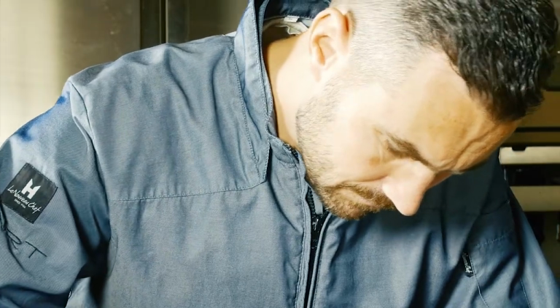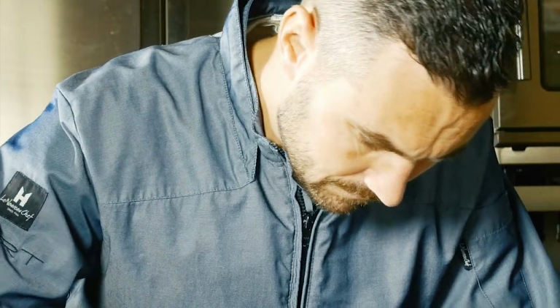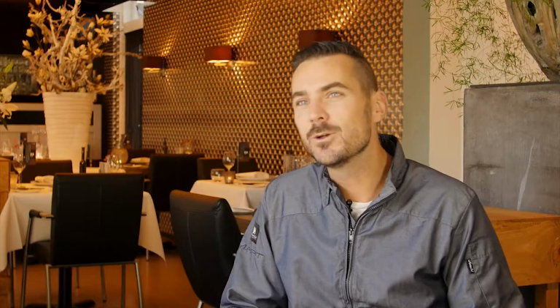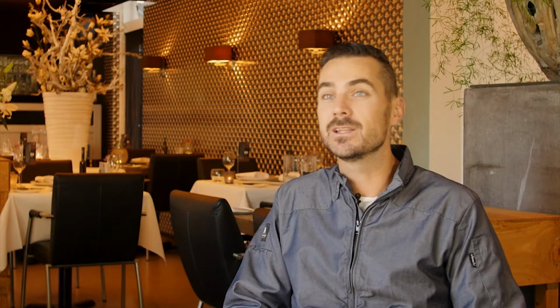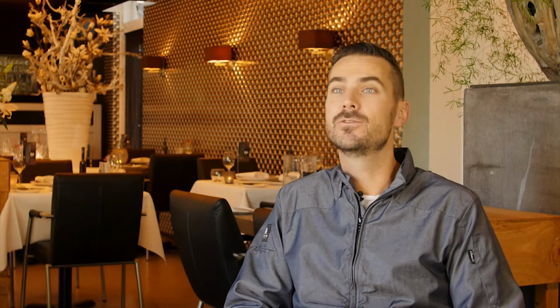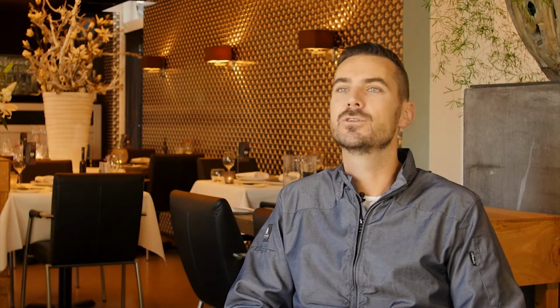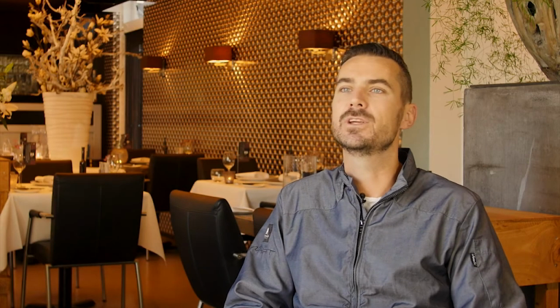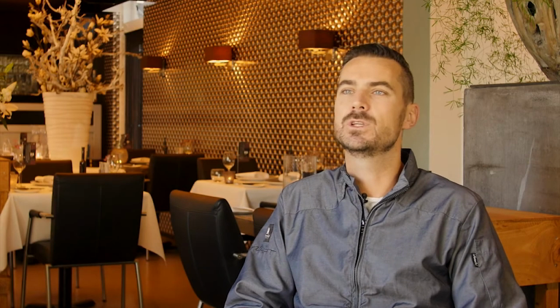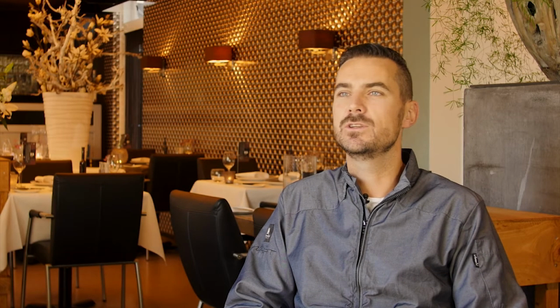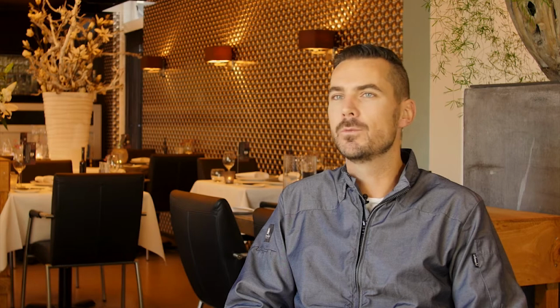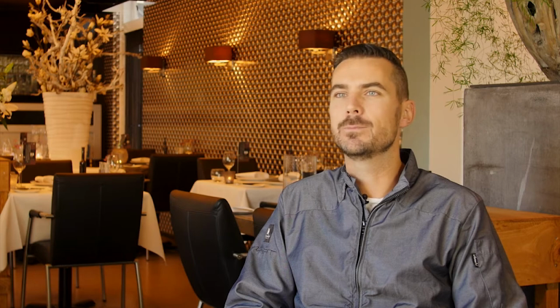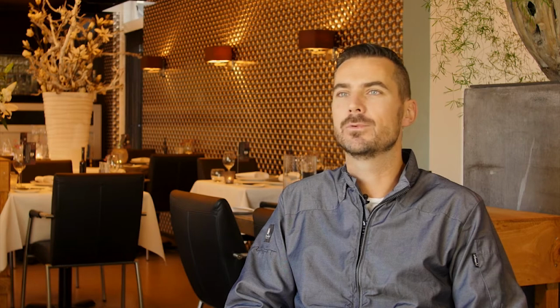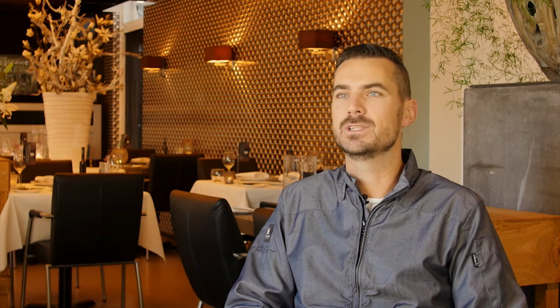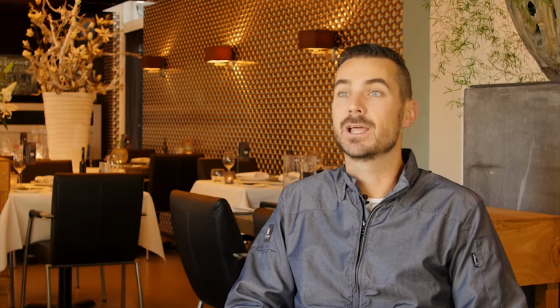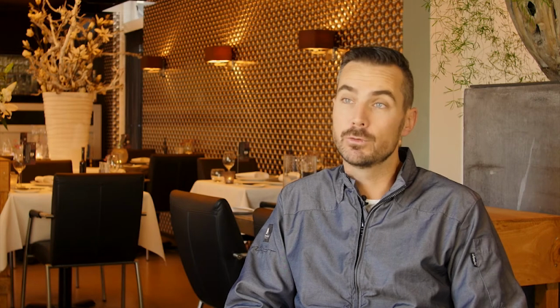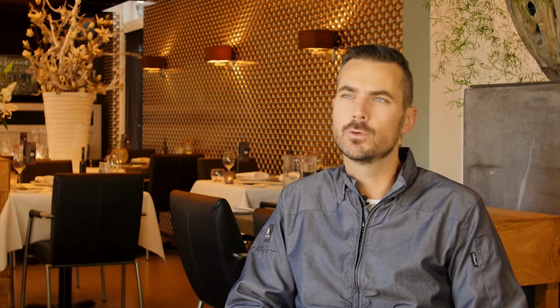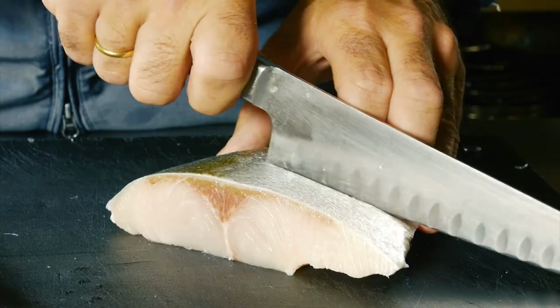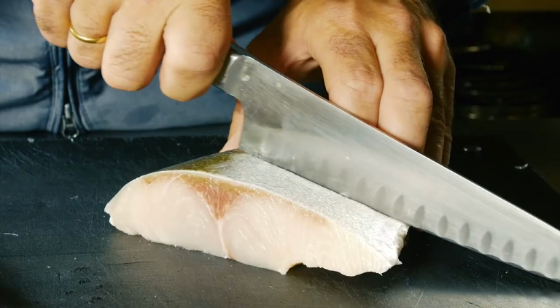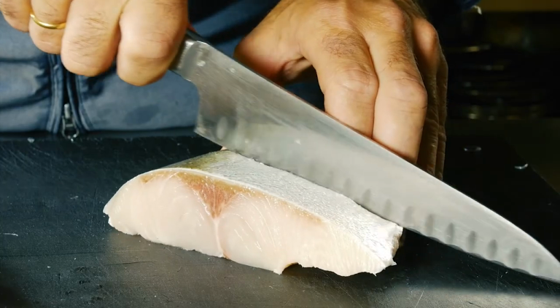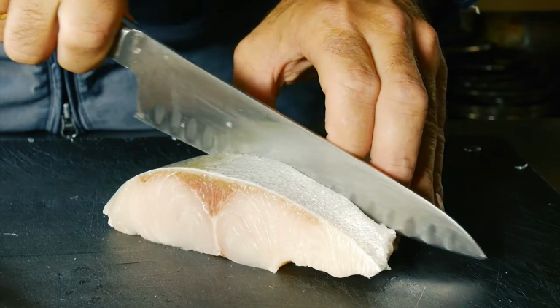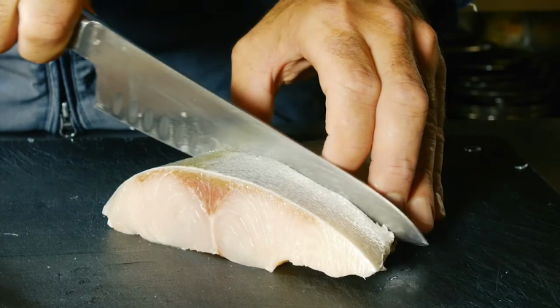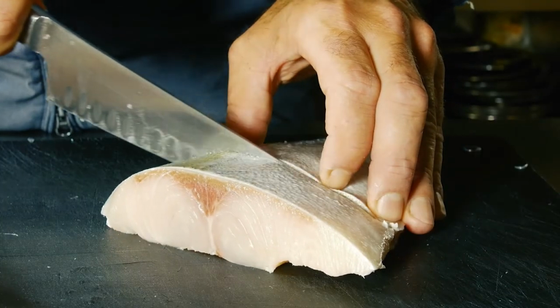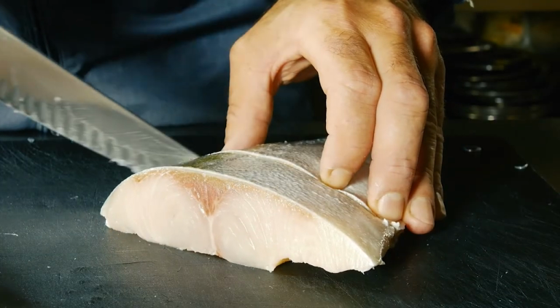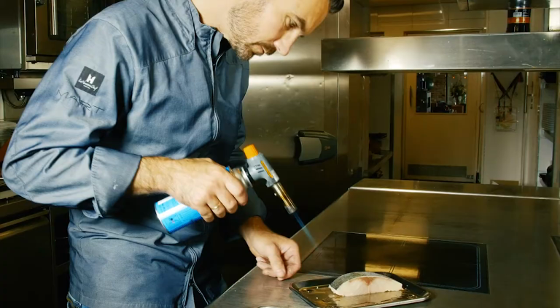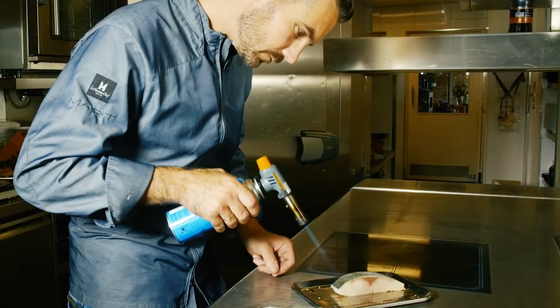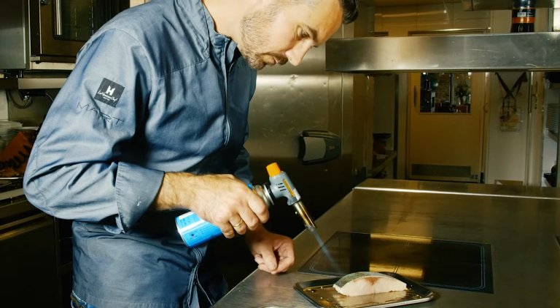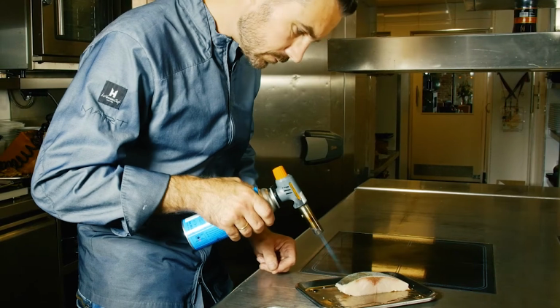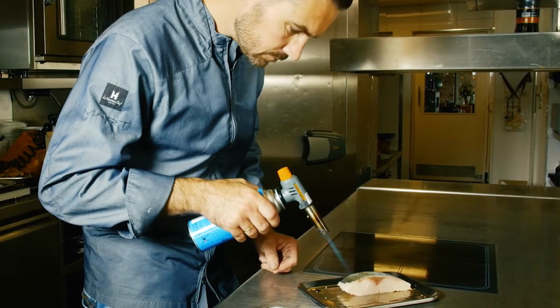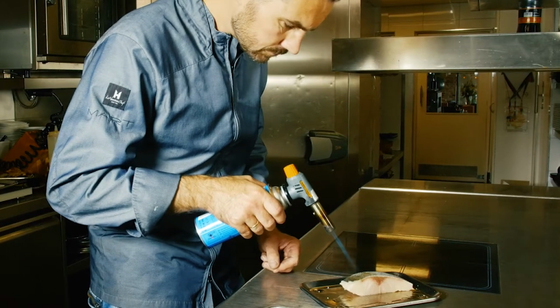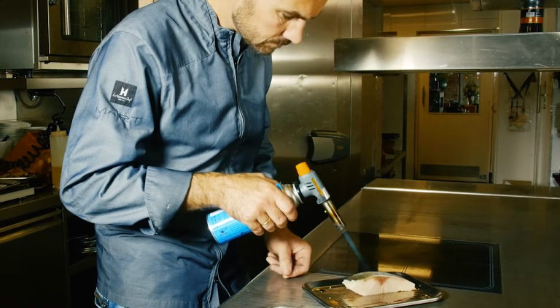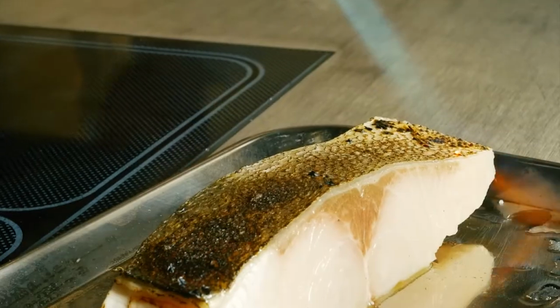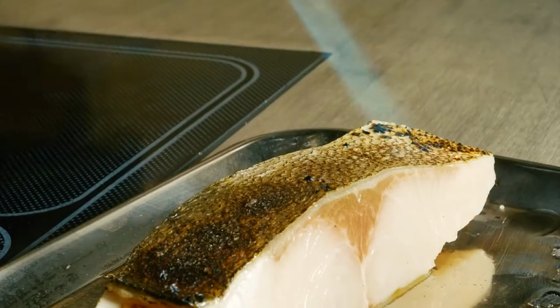The Yellowtail is a versatile fish which you can use for many preparations, like grilled or roasted shortly, raw as a tartar, sashimi or ceviche style — also fantastic.